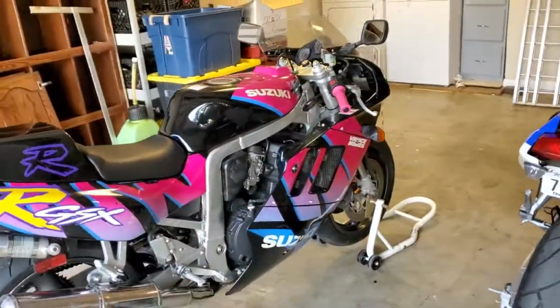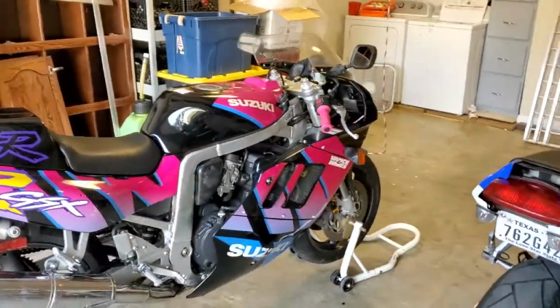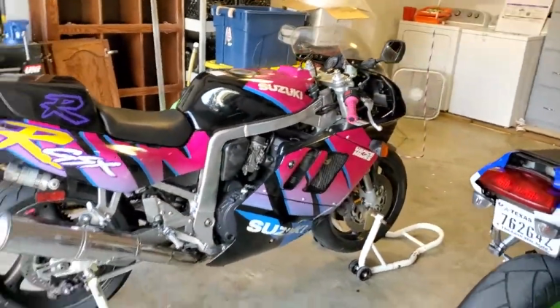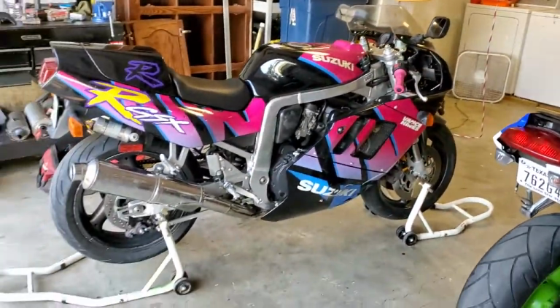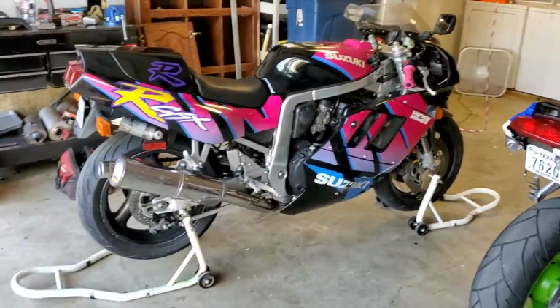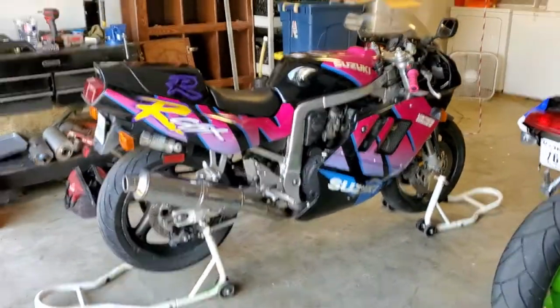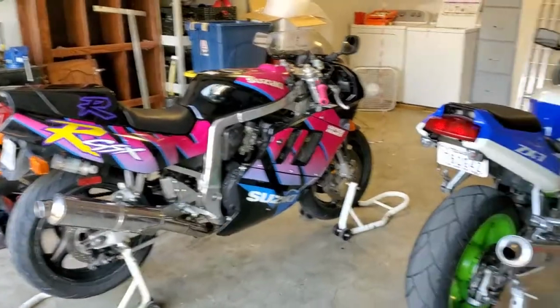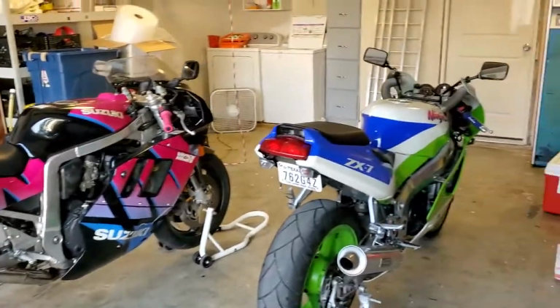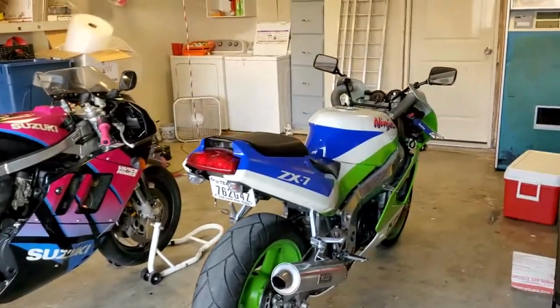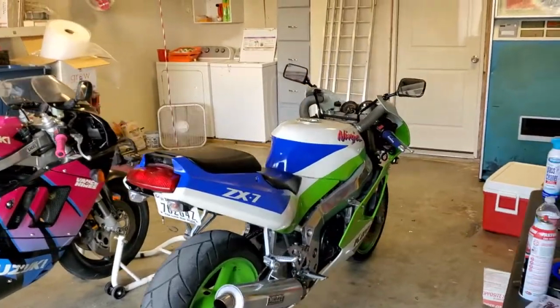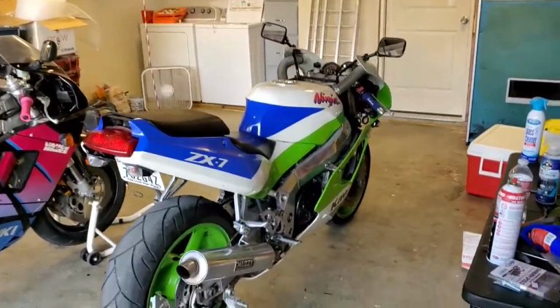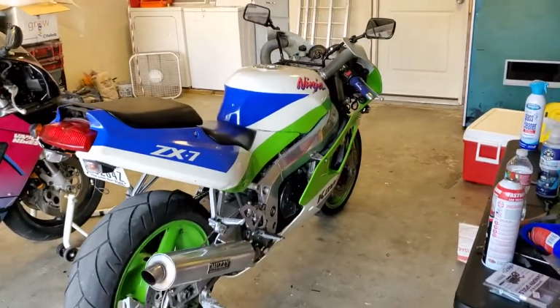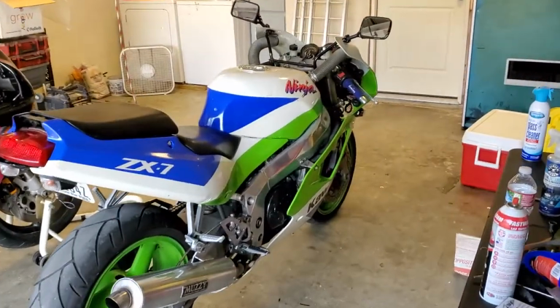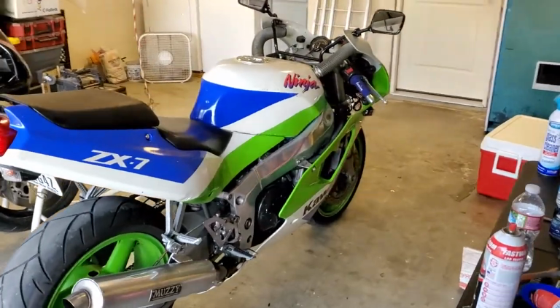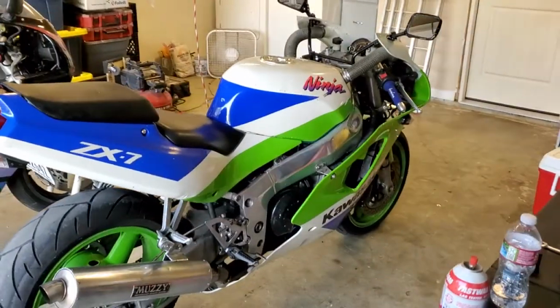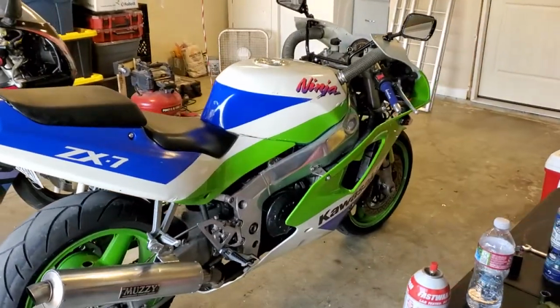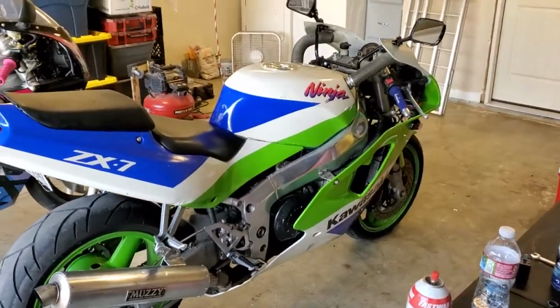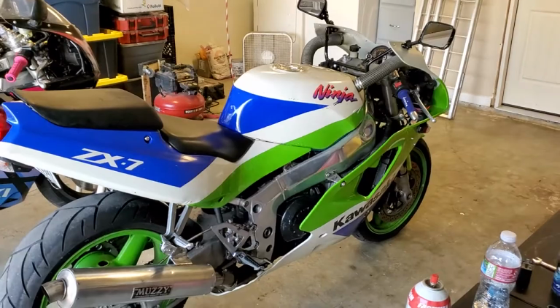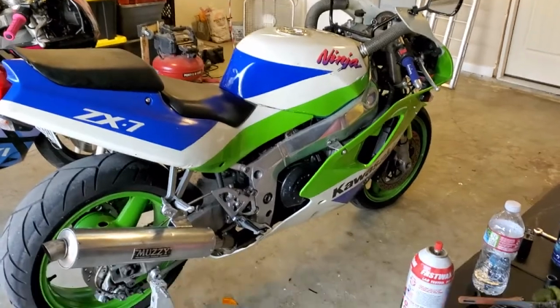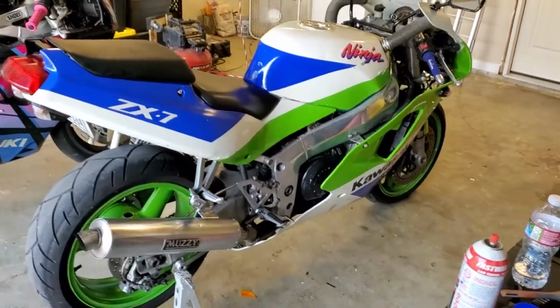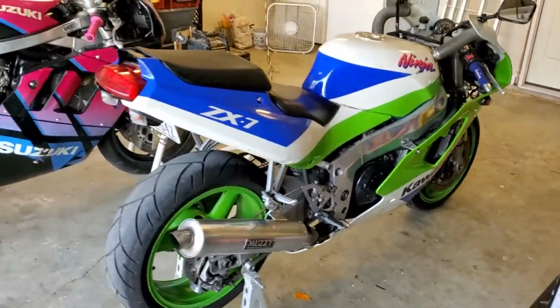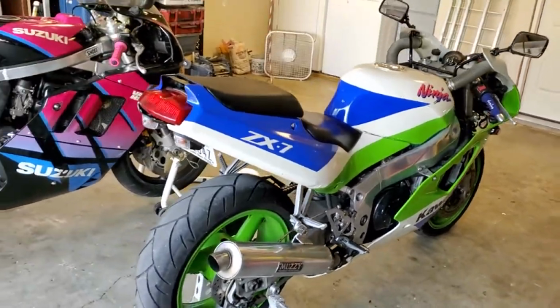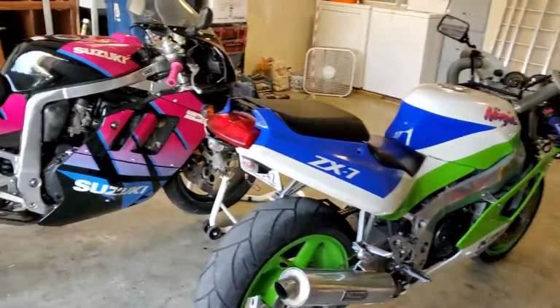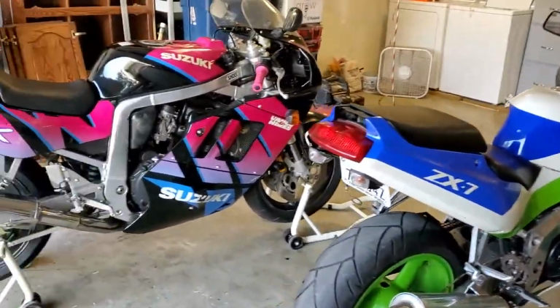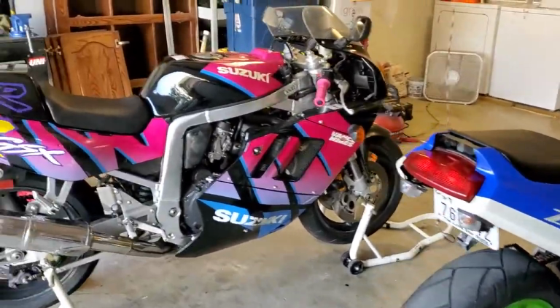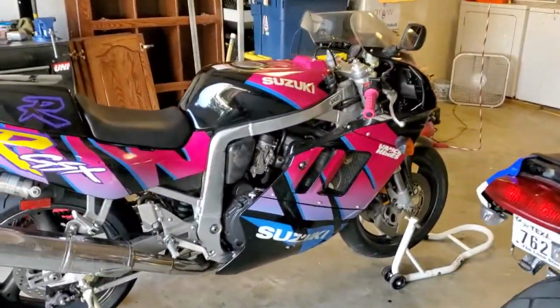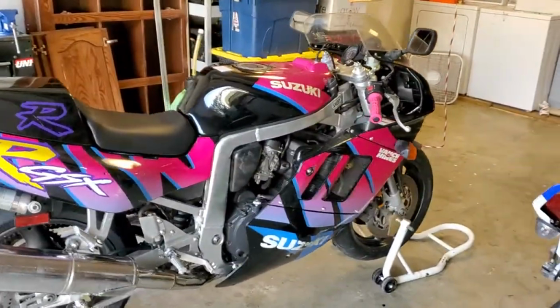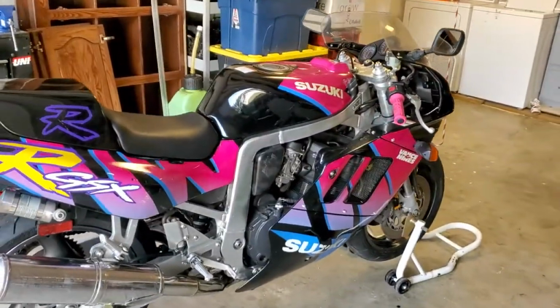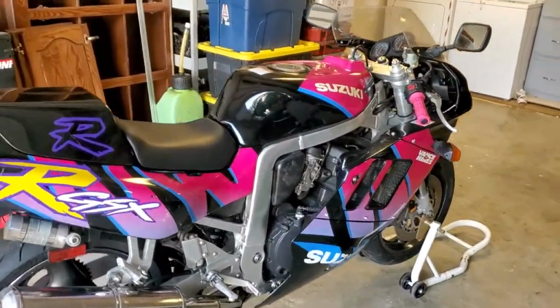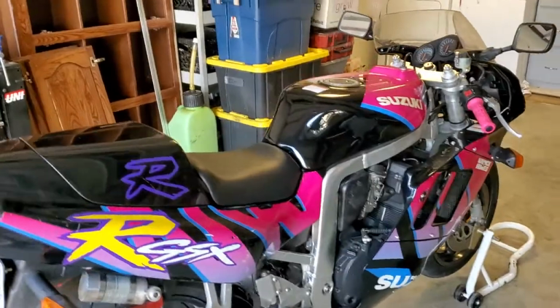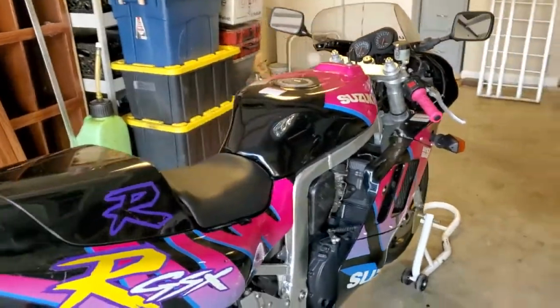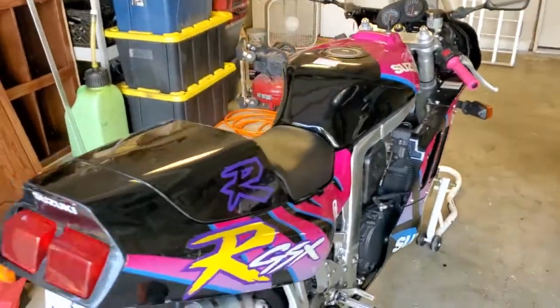That is a '92 GSXR 750 and this is a '91 ZX7, but '91 and '92 are the same so I call it '92. So I have two '92s. I will give you a startup of both.